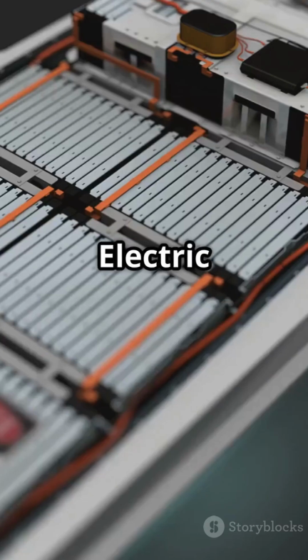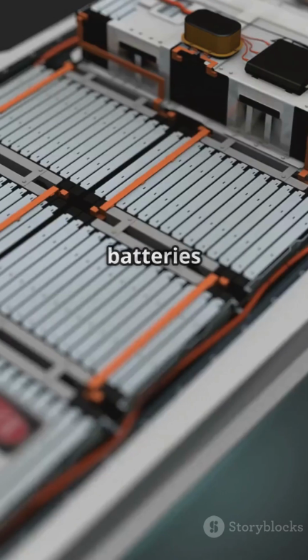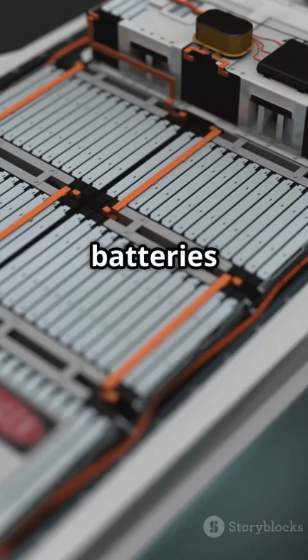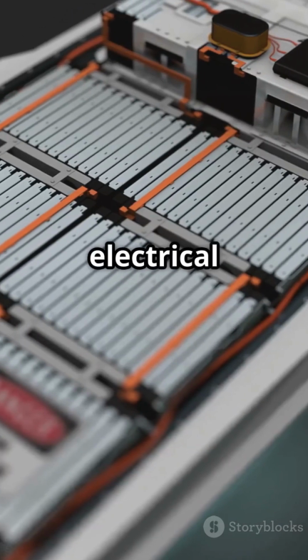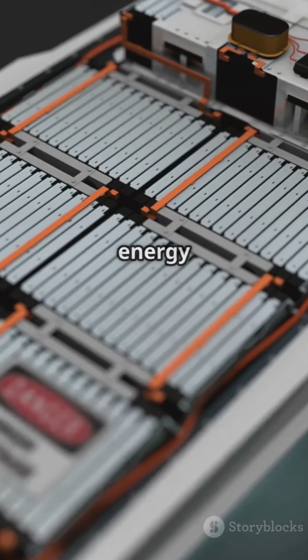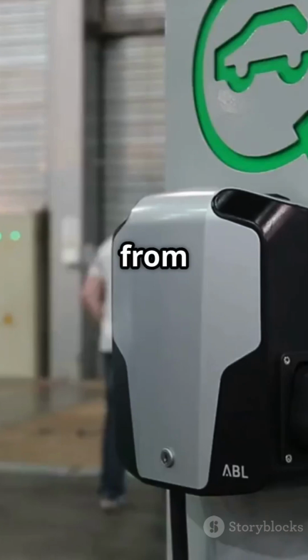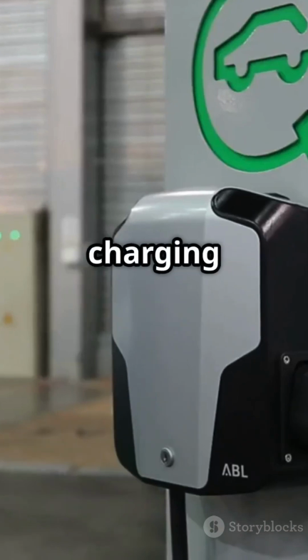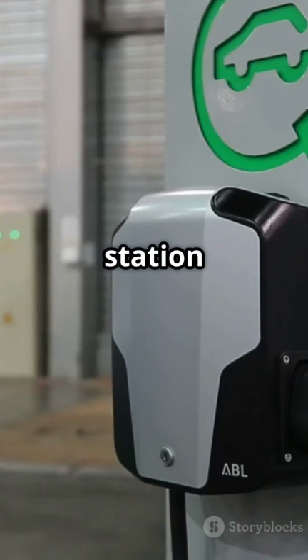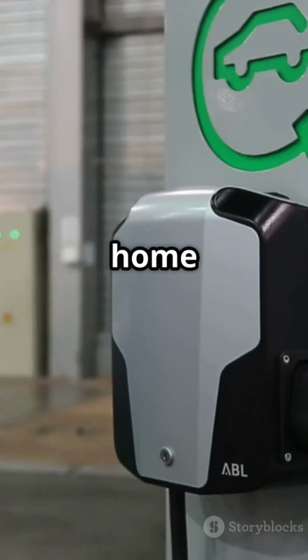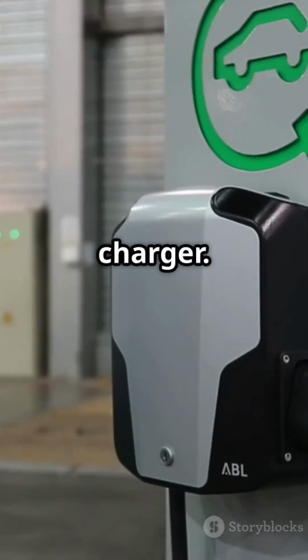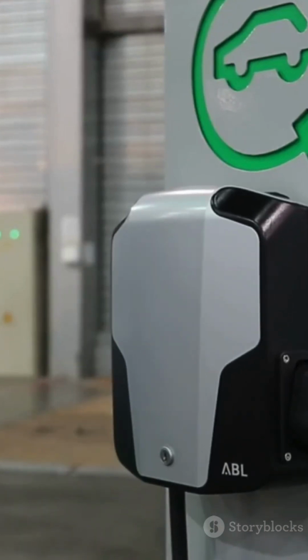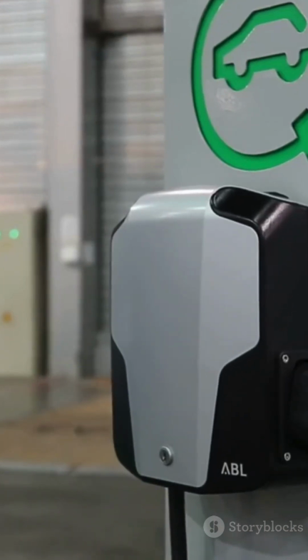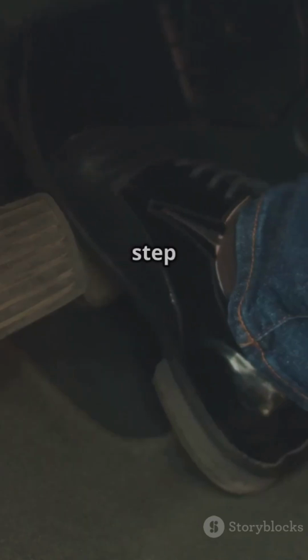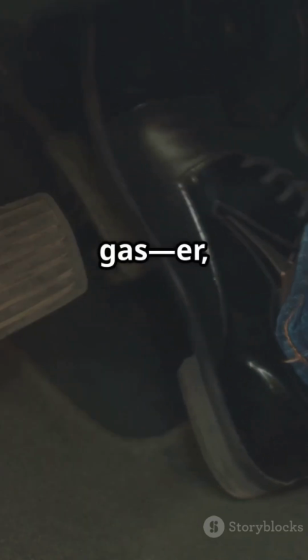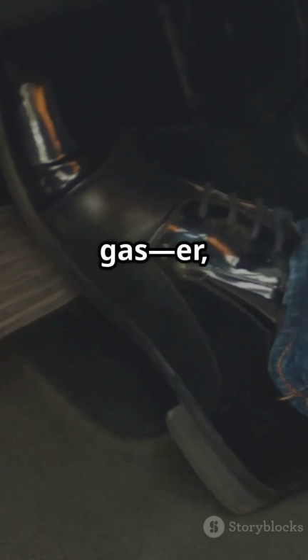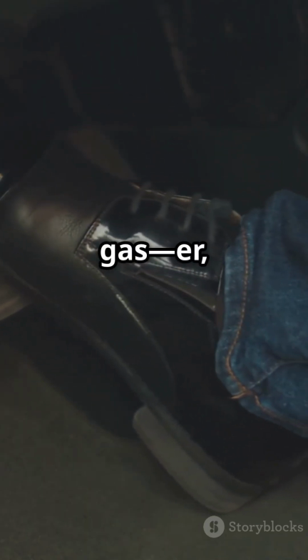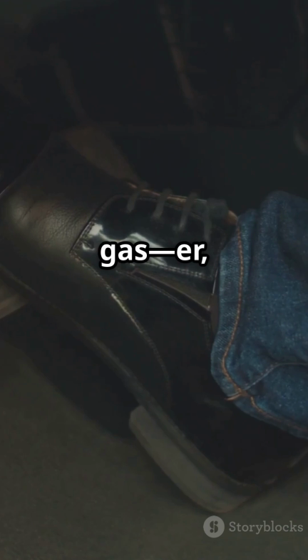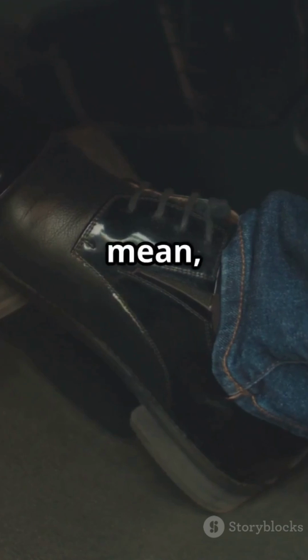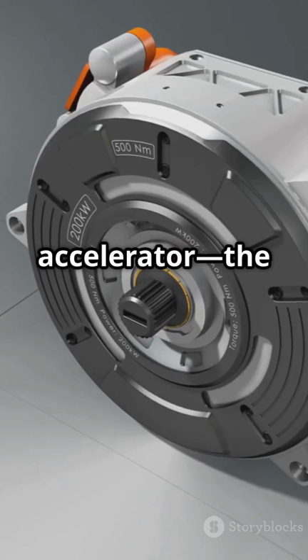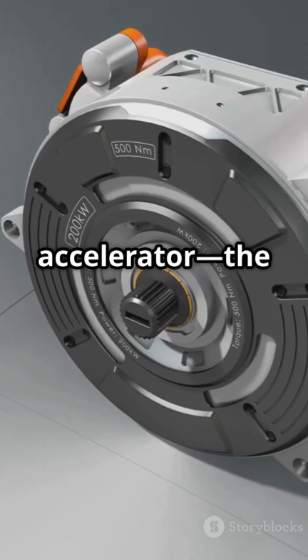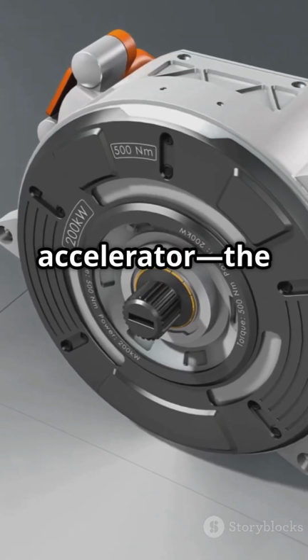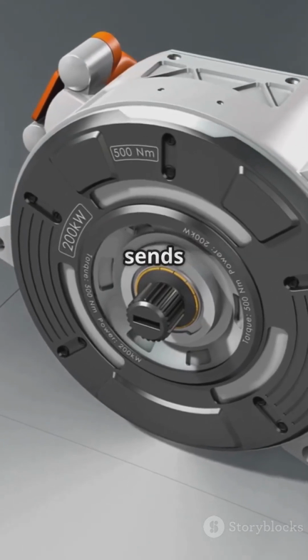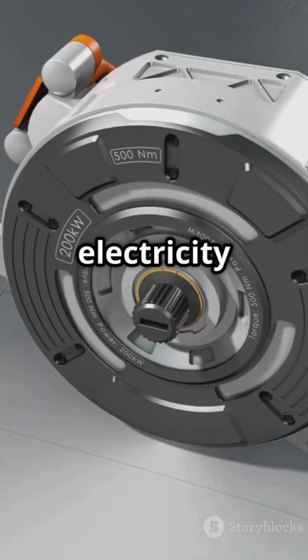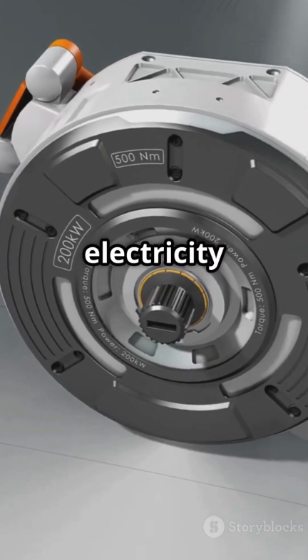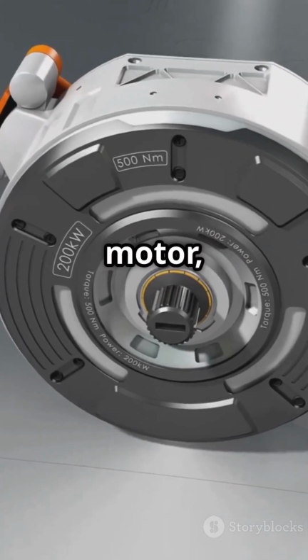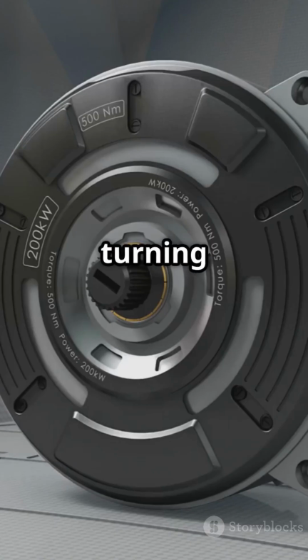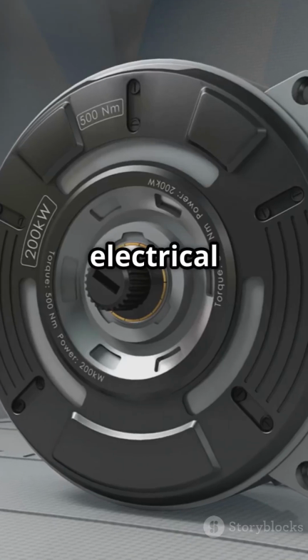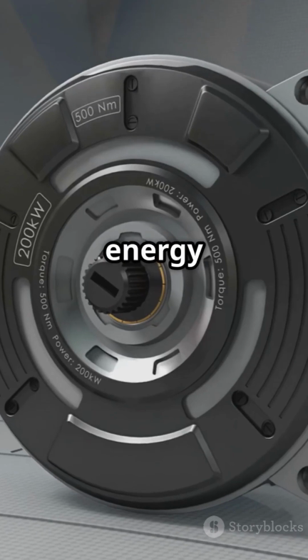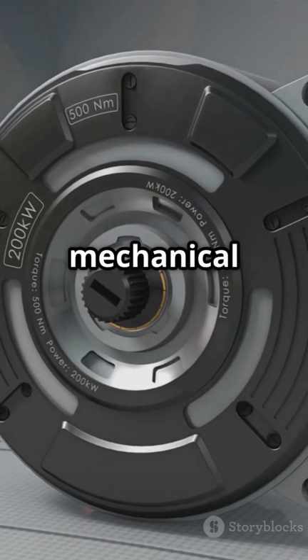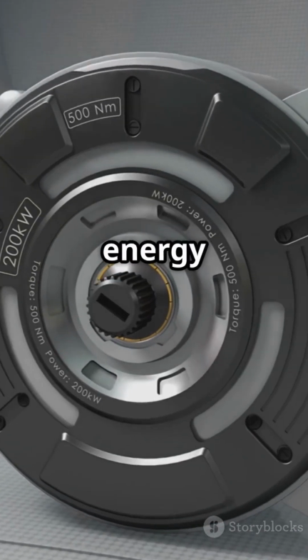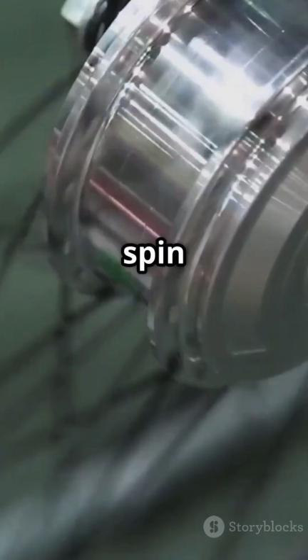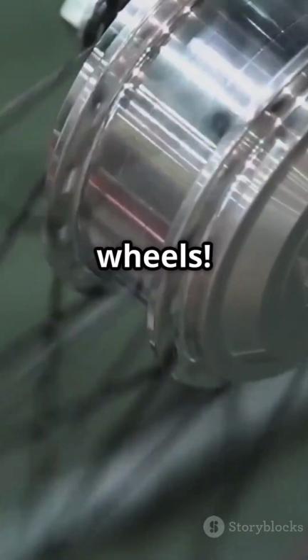Electric car batteries store electrical energy from a charging station or home charger. When you step on the accelerator, the battery sends electricity to the motor, turning electrical energy into mechanical energy to spin the wheels.